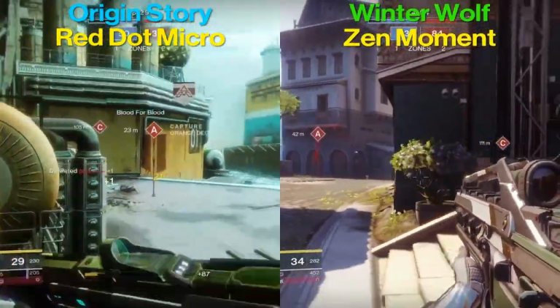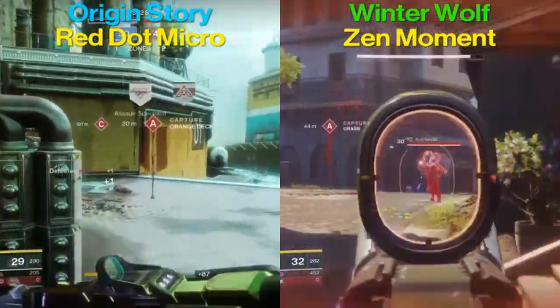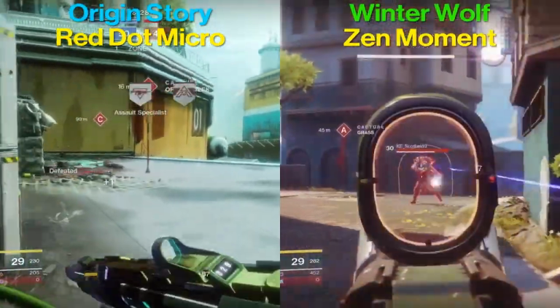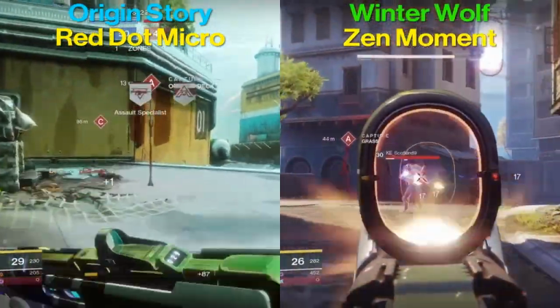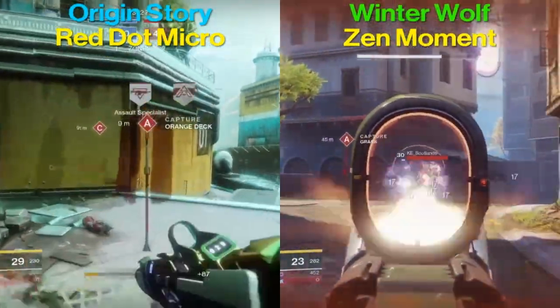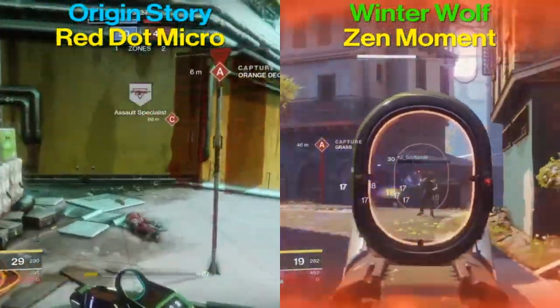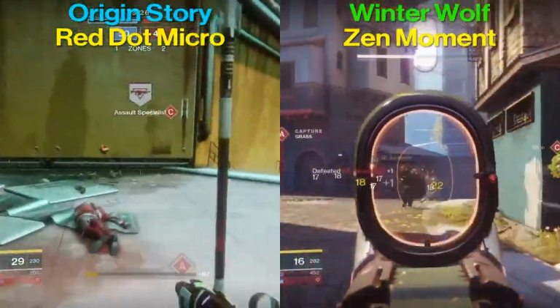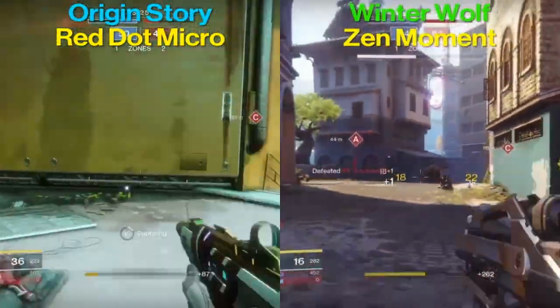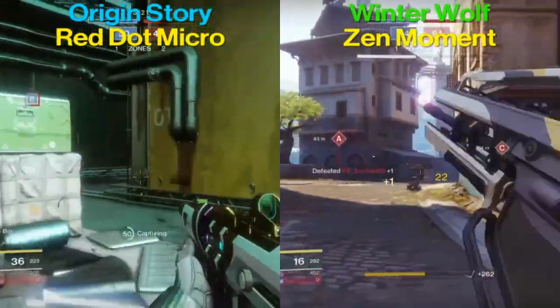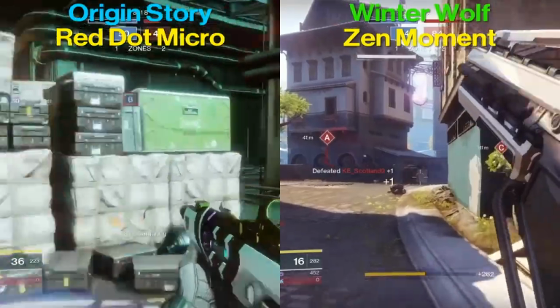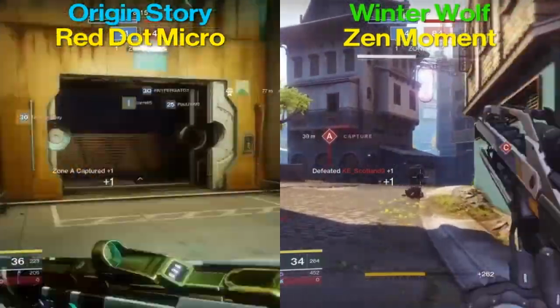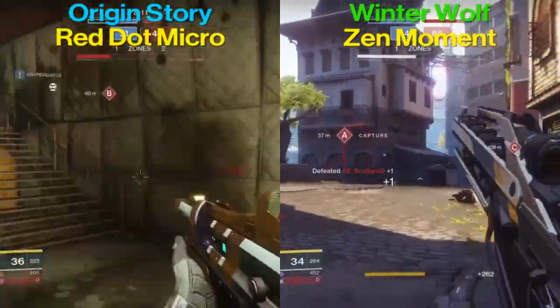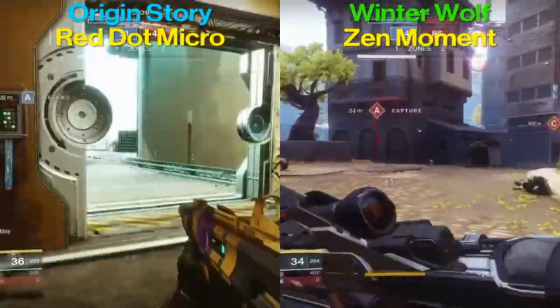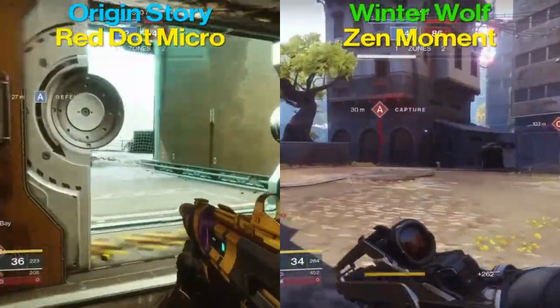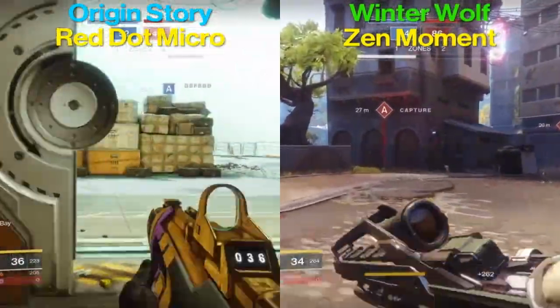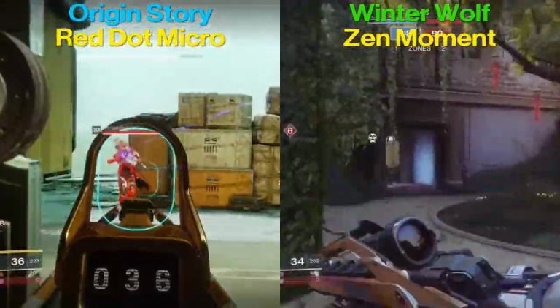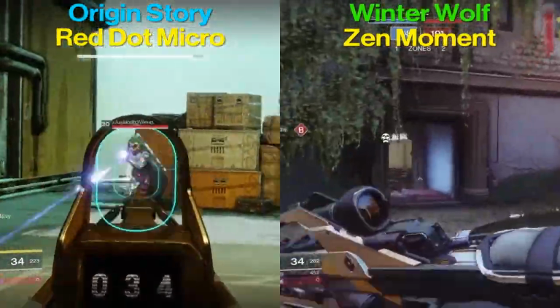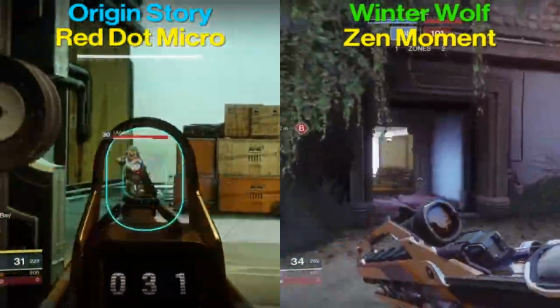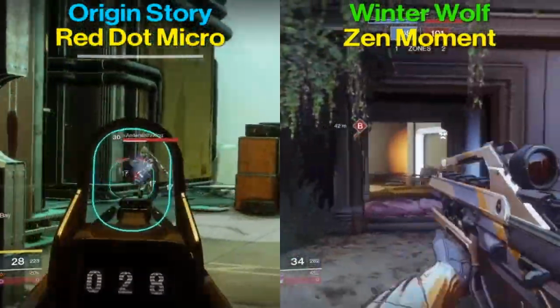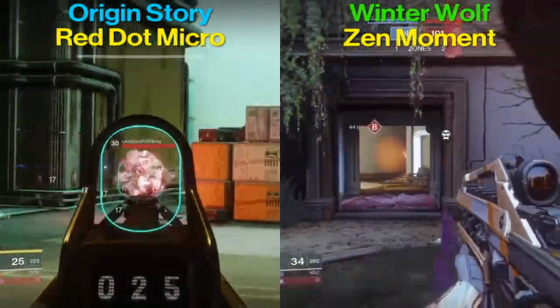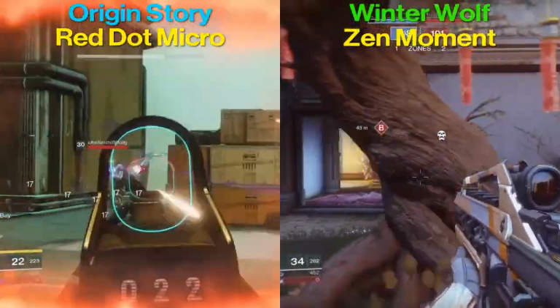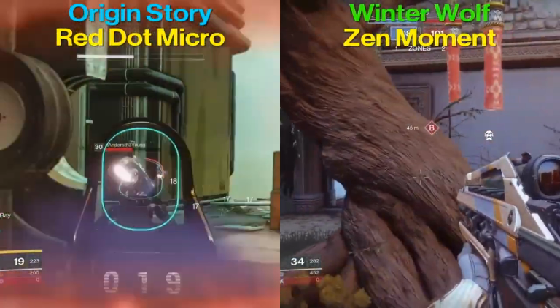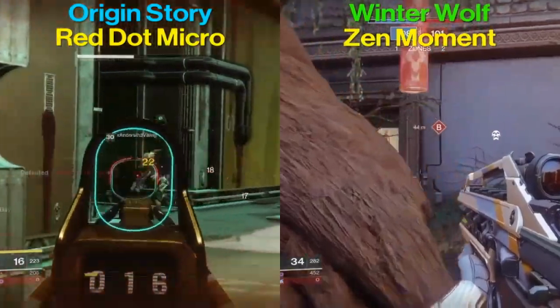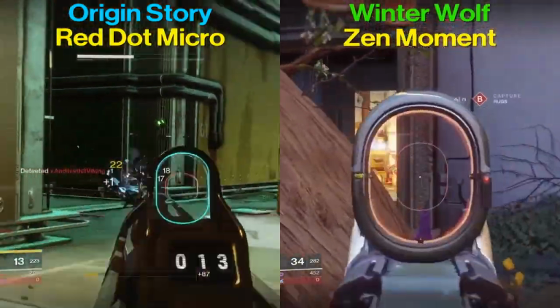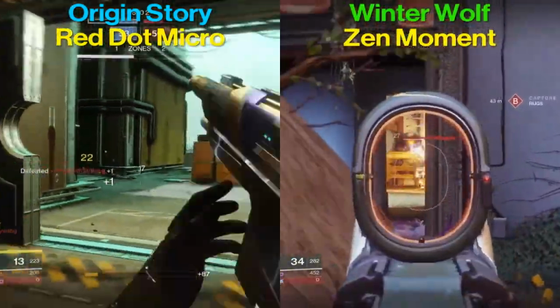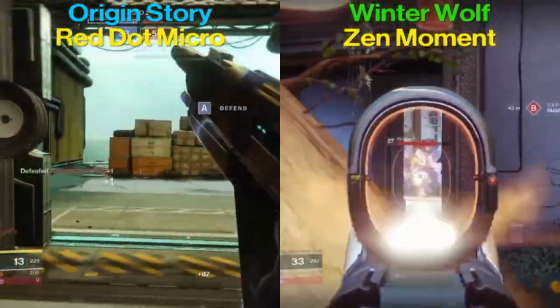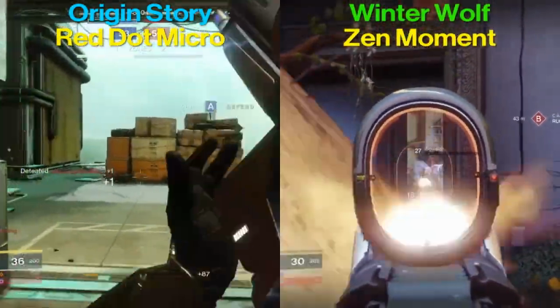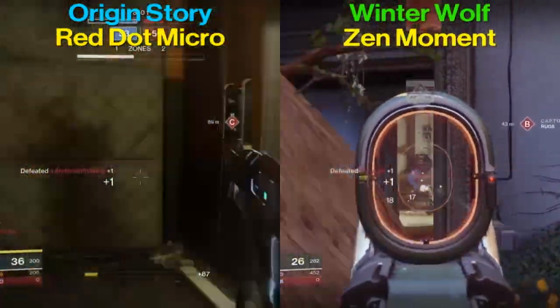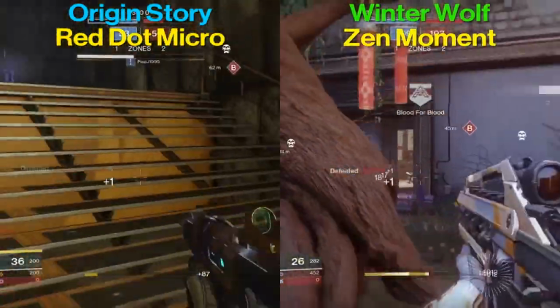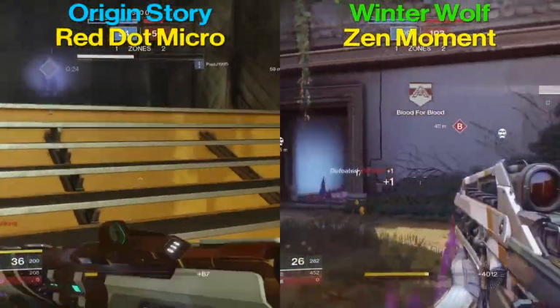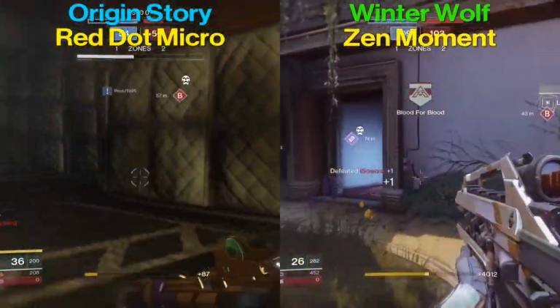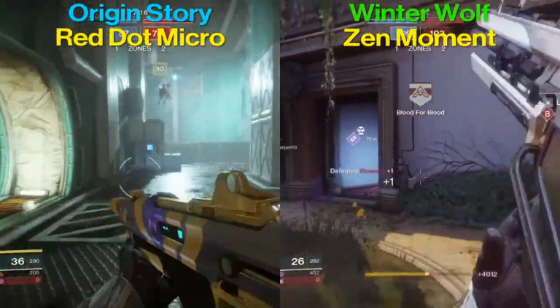Zen Moment: as you're shooting and hitting your enemy, you get increased stability. Zen Moment can turn a gun into a laser — it's definitely awesome.